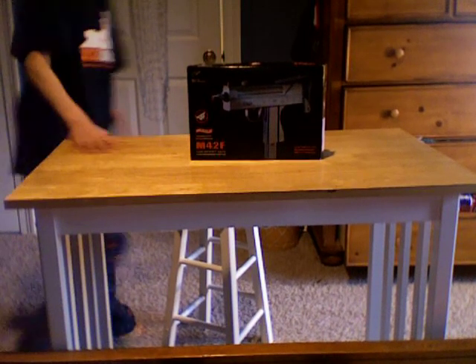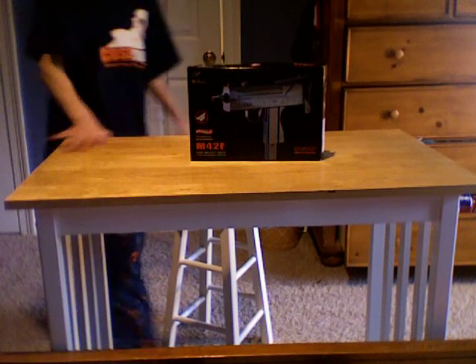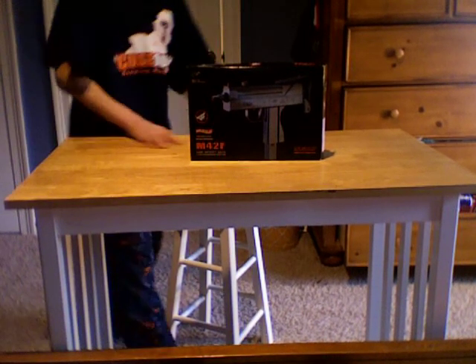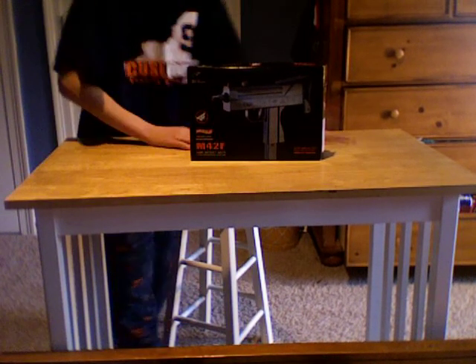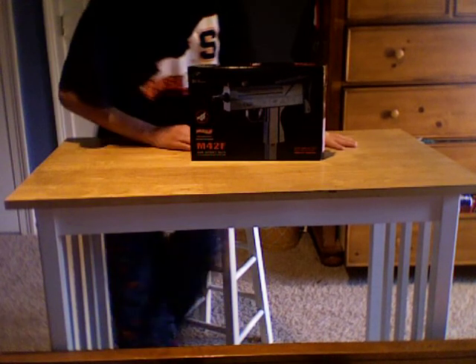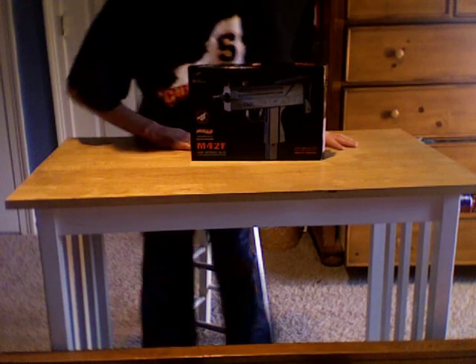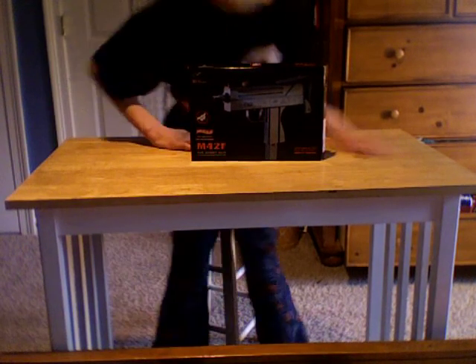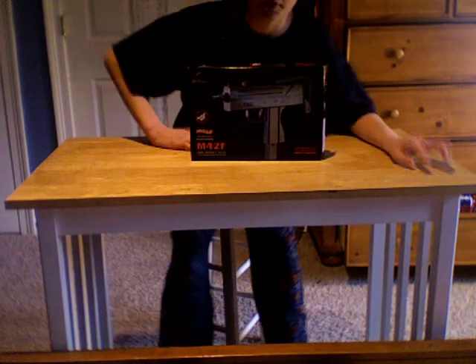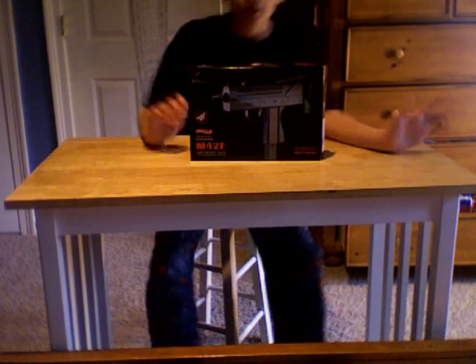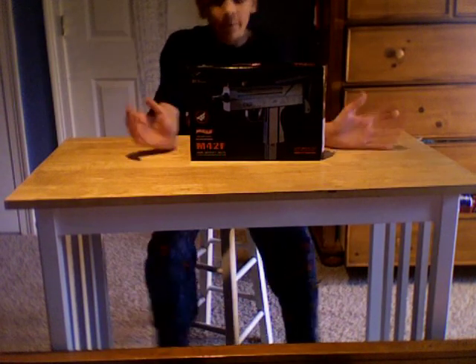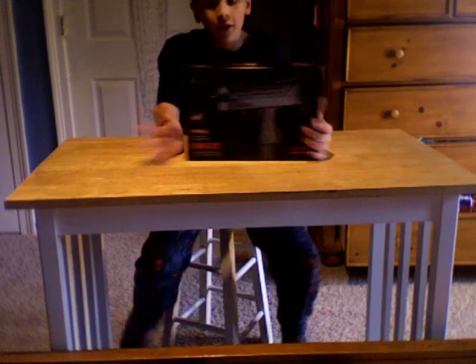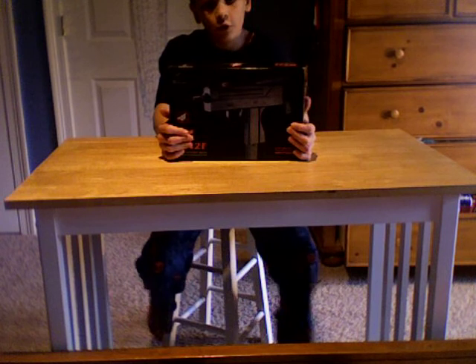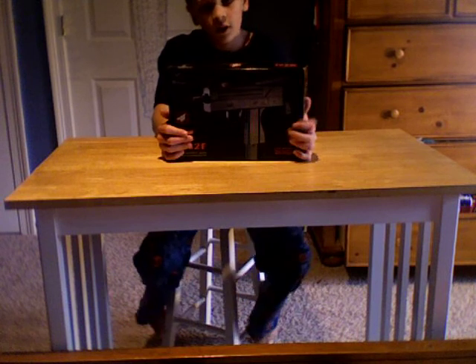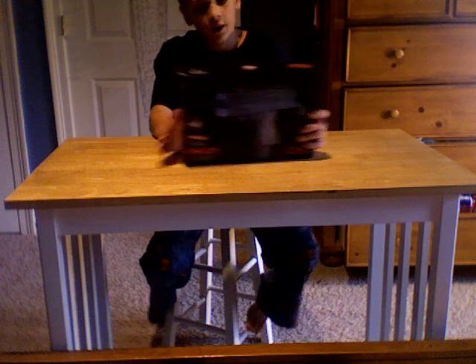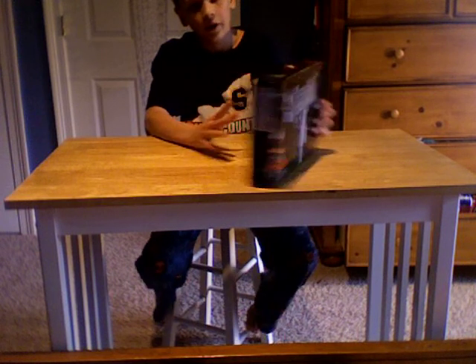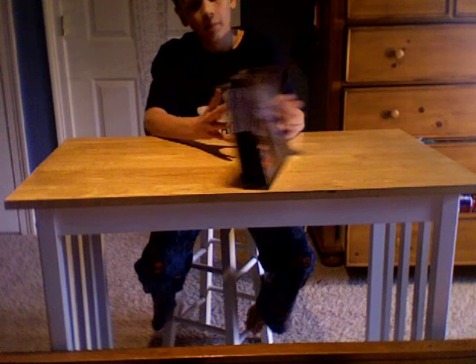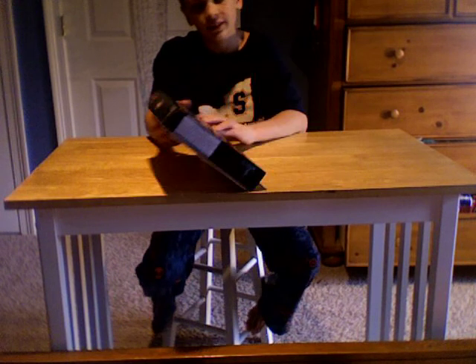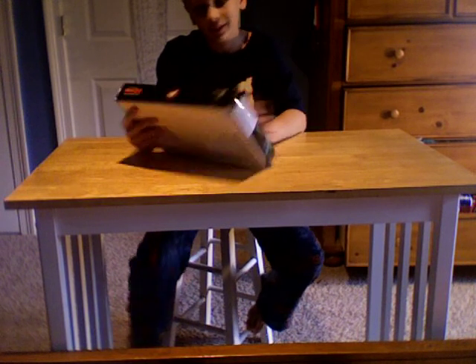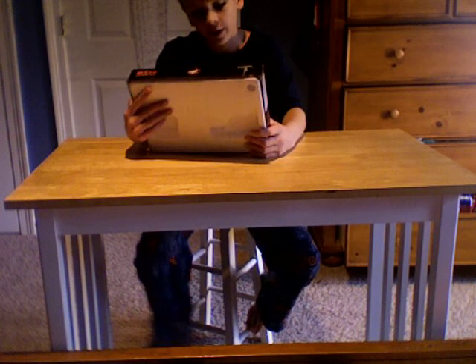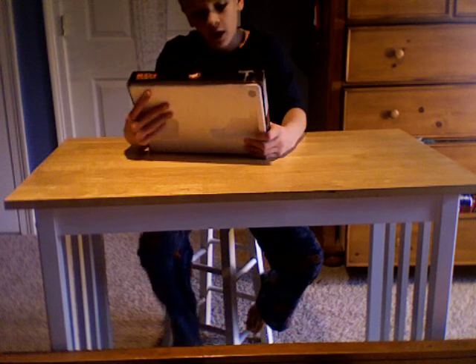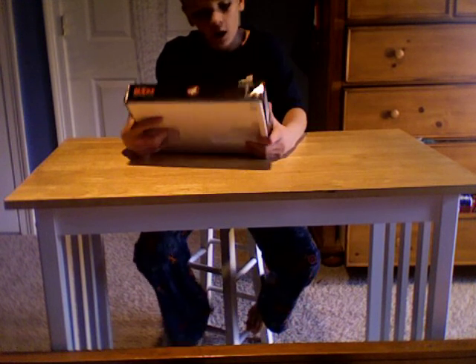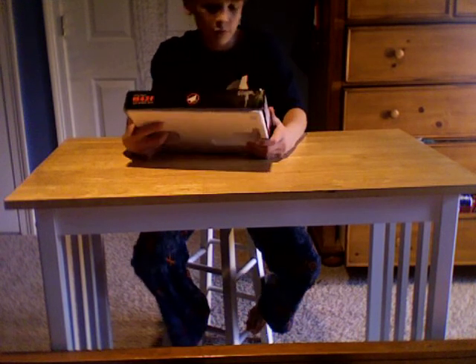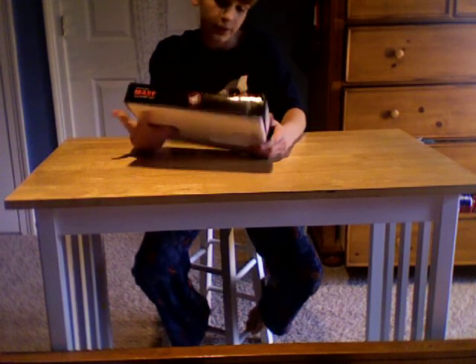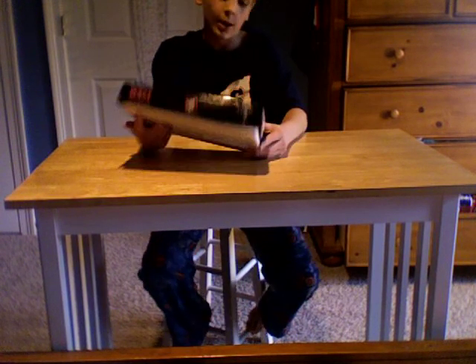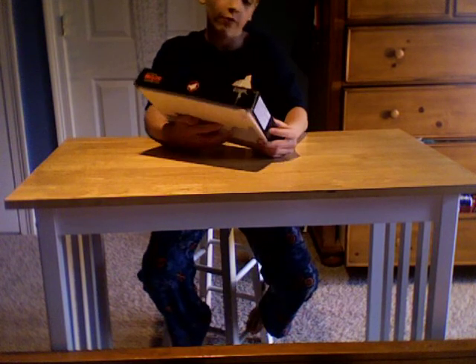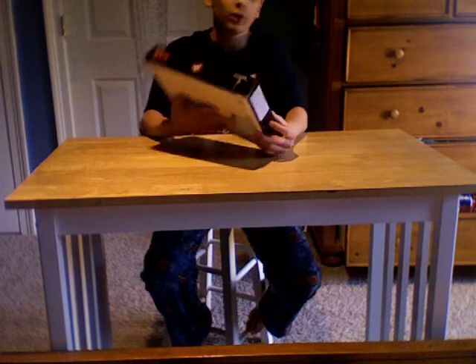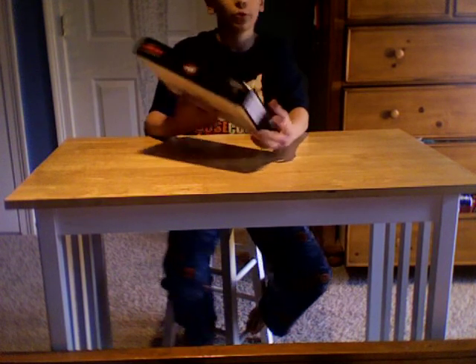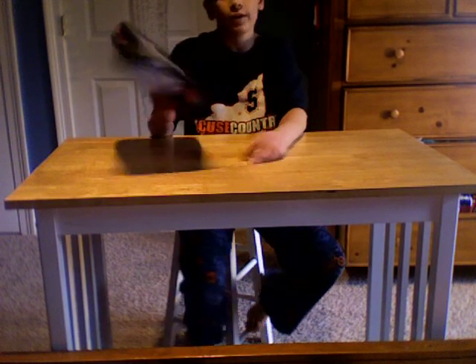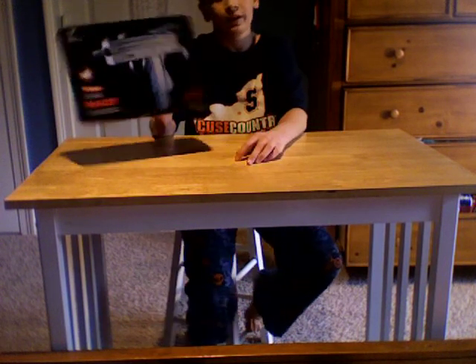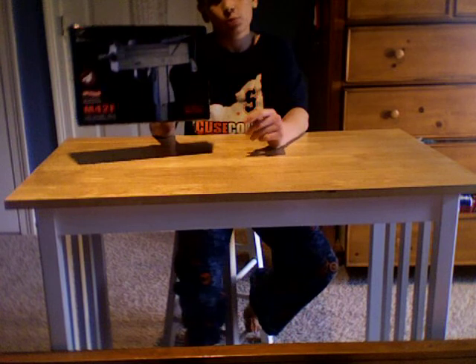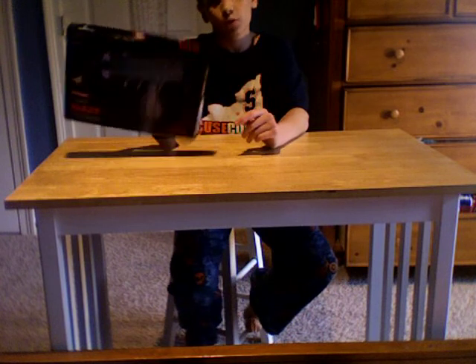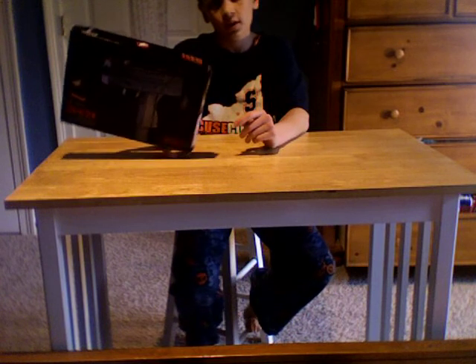Hello, it's Six Hoopsa here, bringing you an unboxing today of the M4-2F Air Sport Gun.